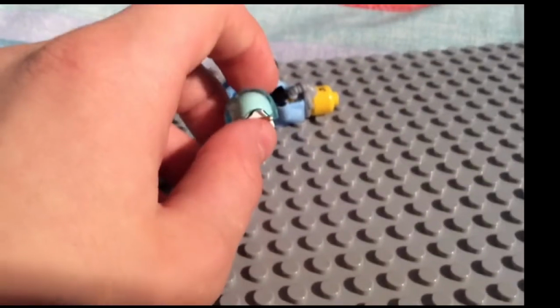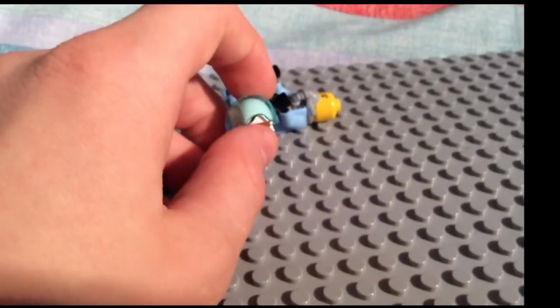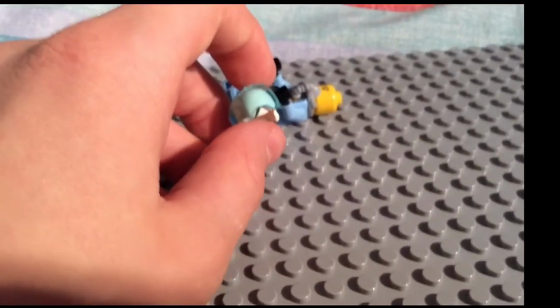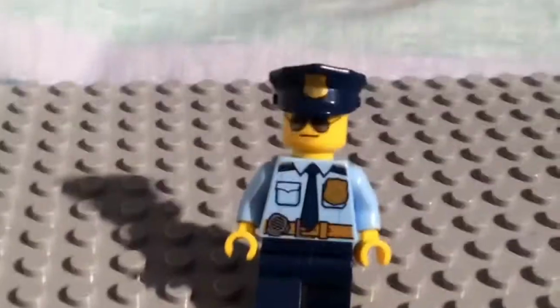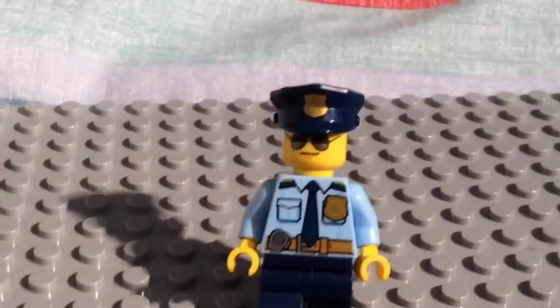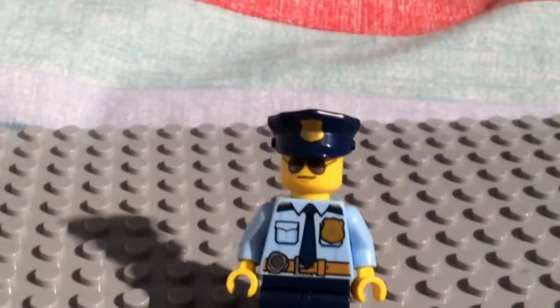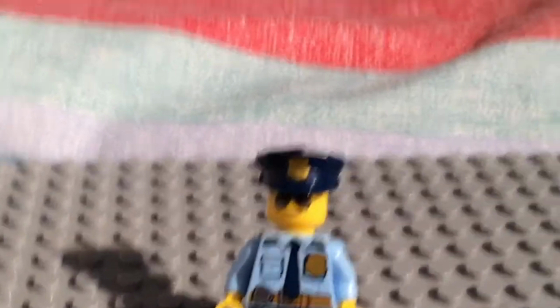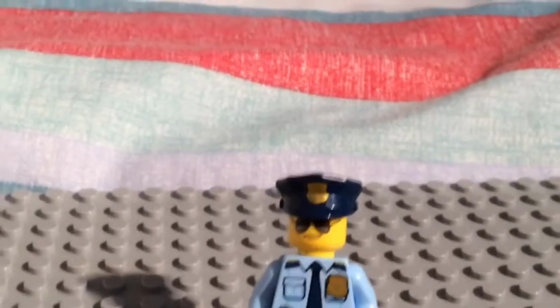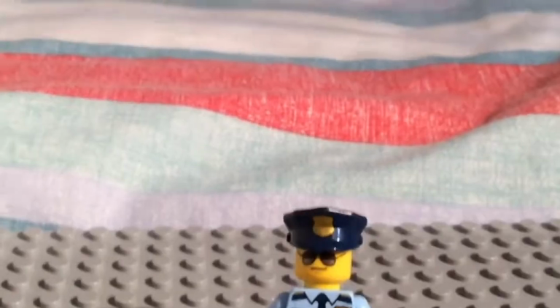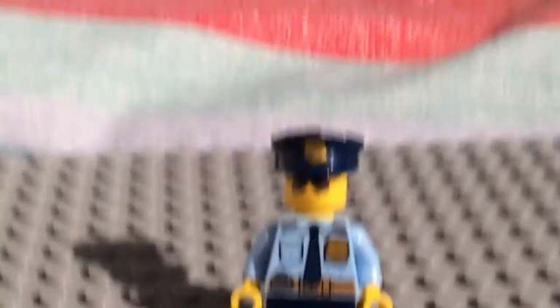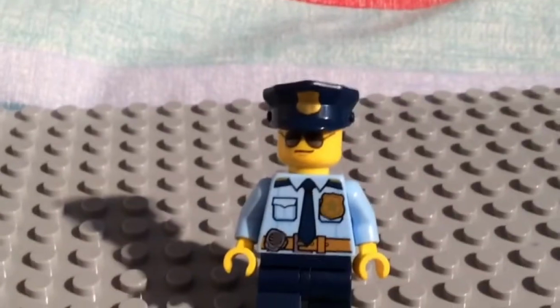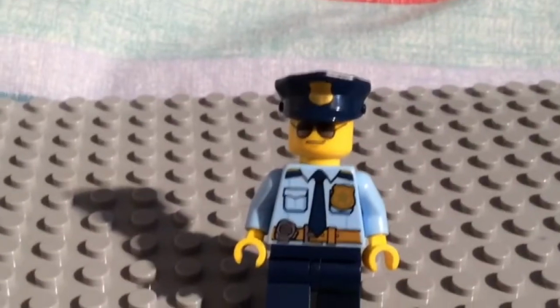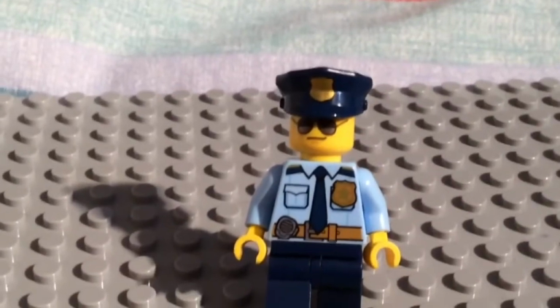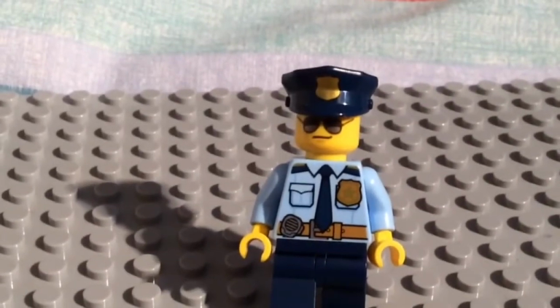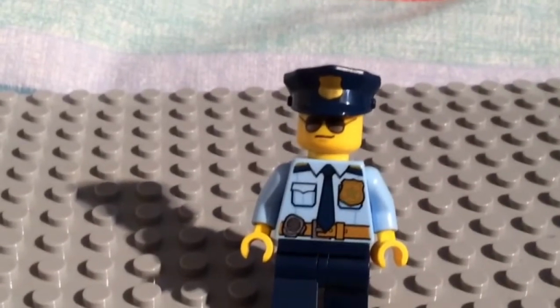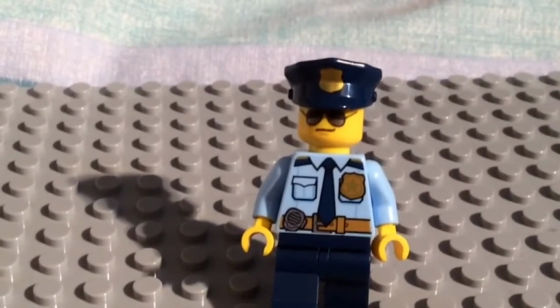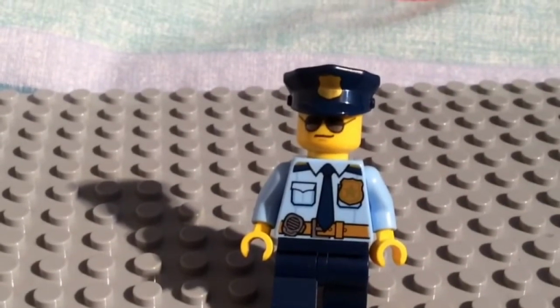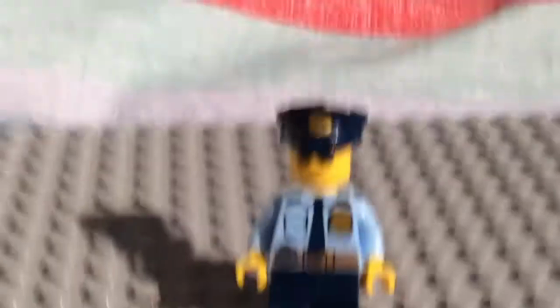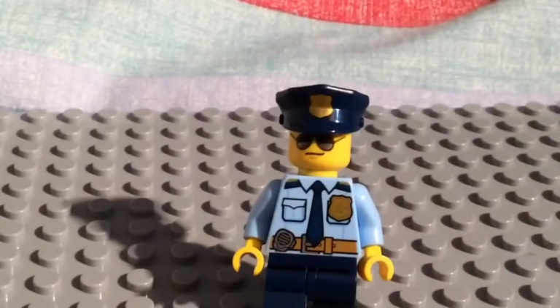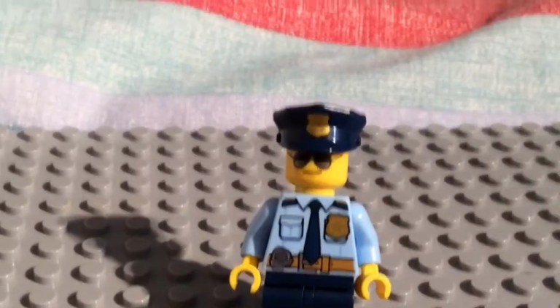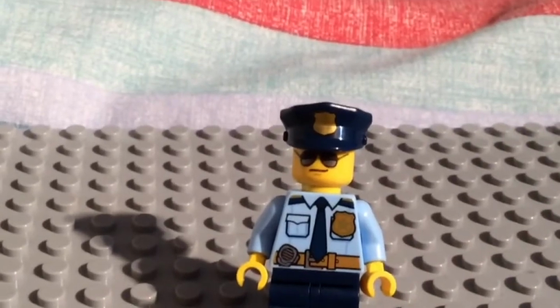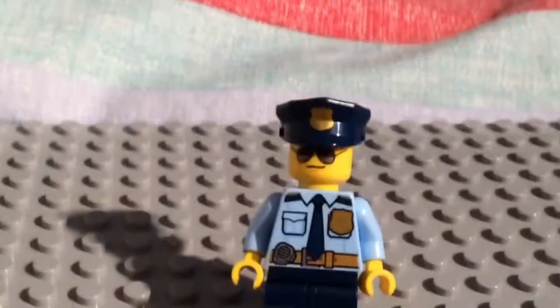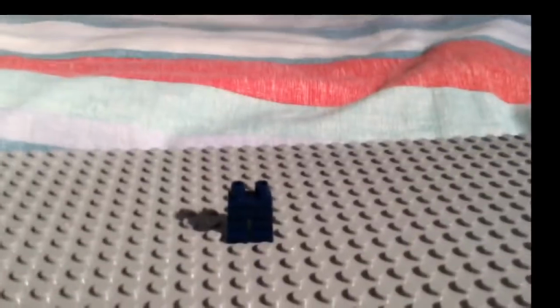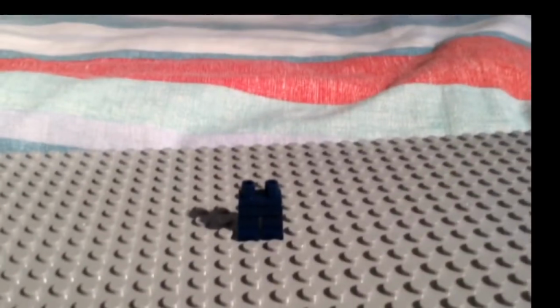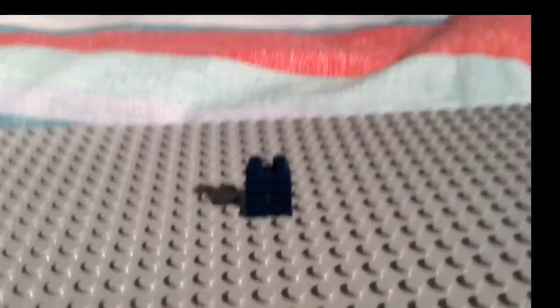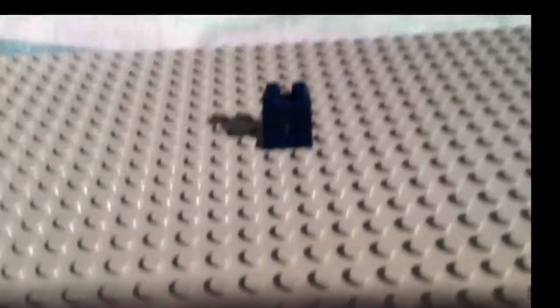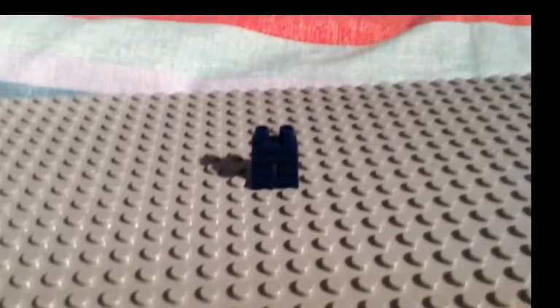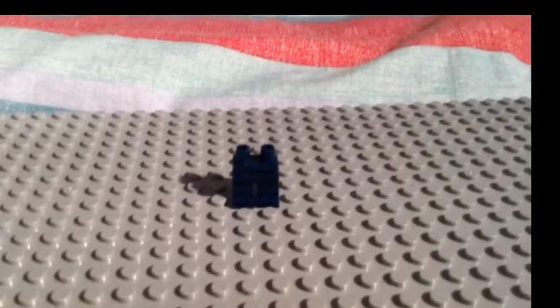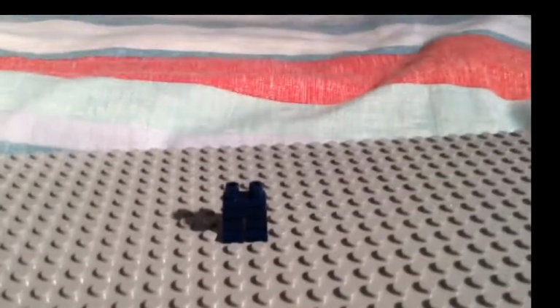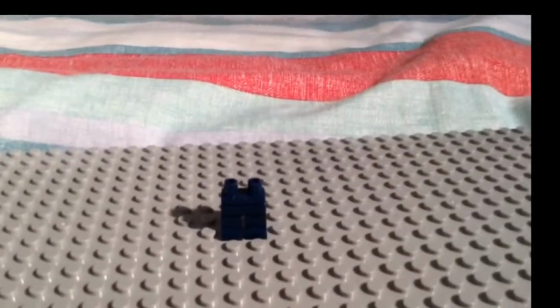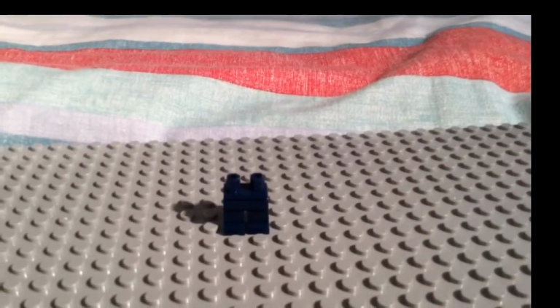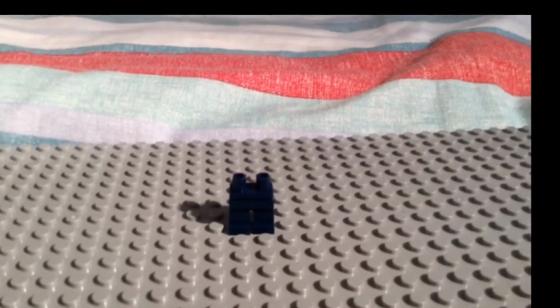Our next police officer is more of a casual one, so let's get started on him. The blue trousers, as you can see on your screen, have no details whatsoever.